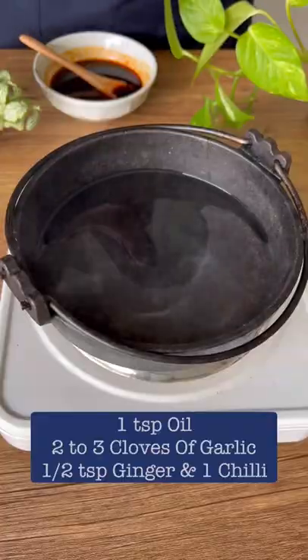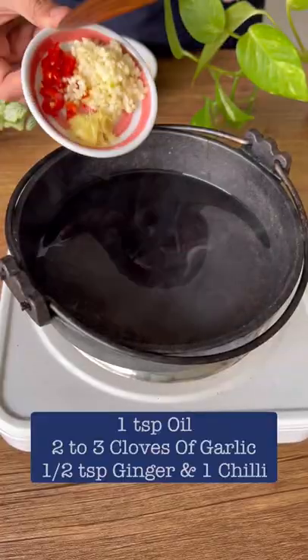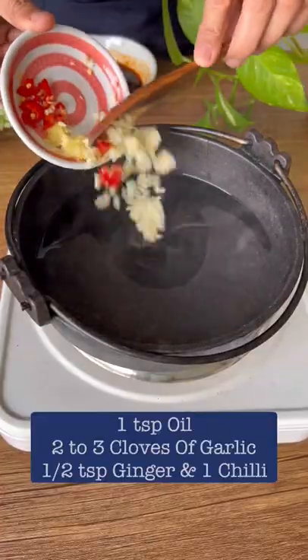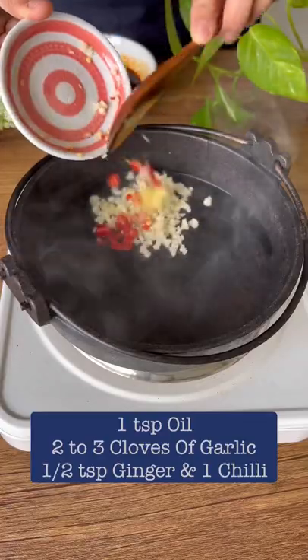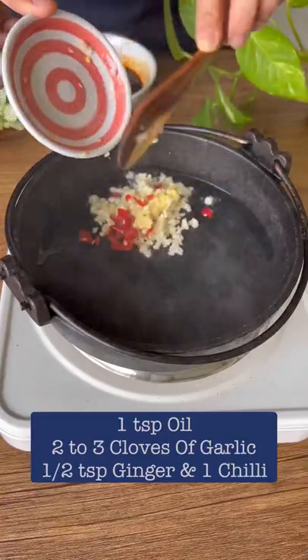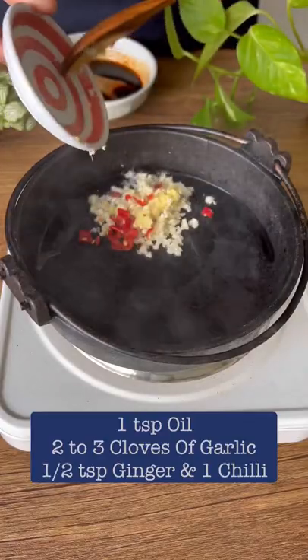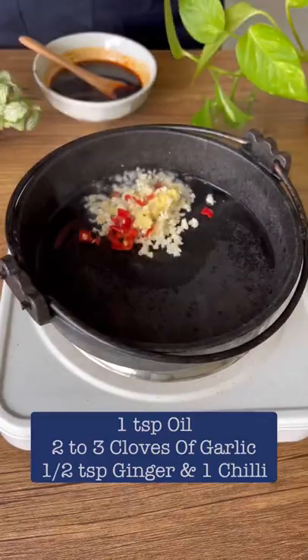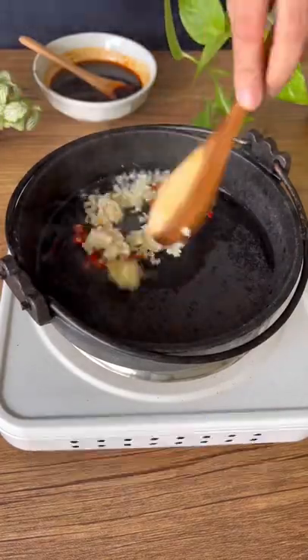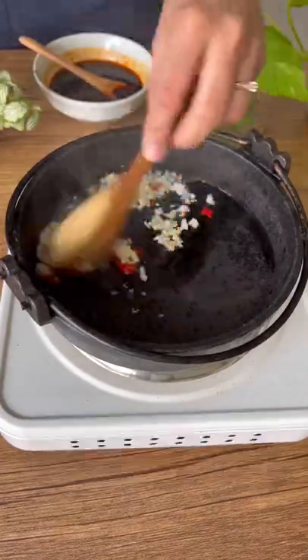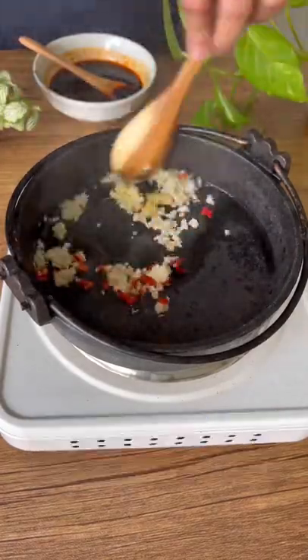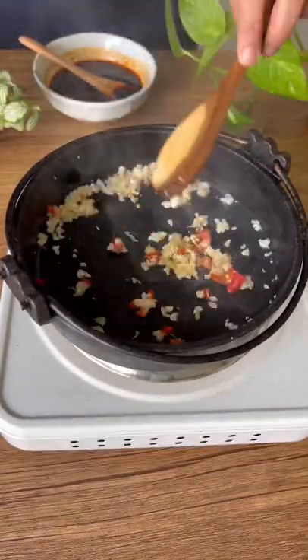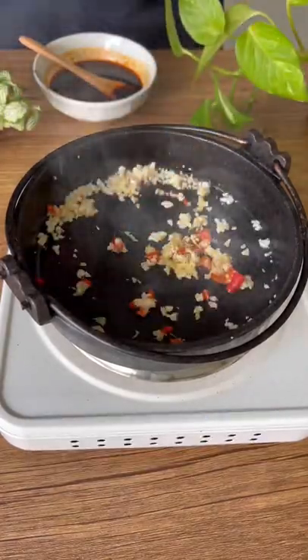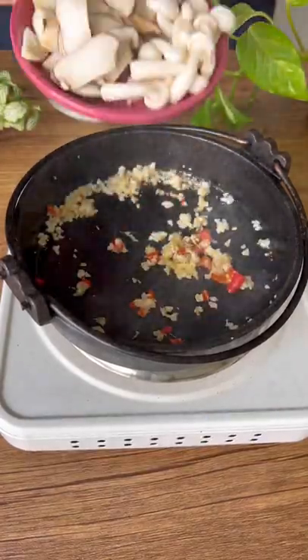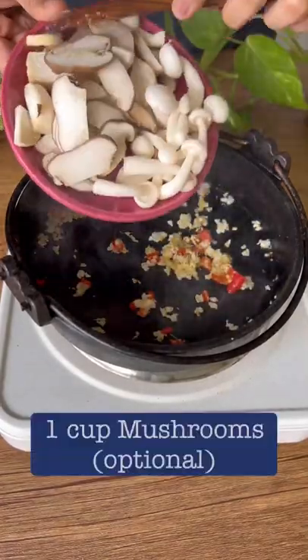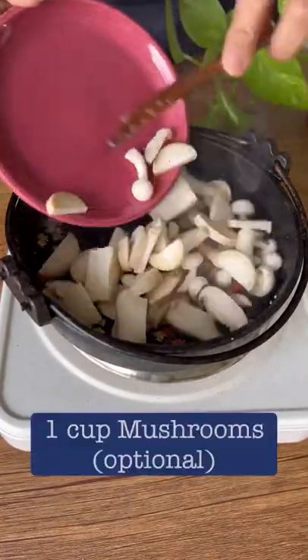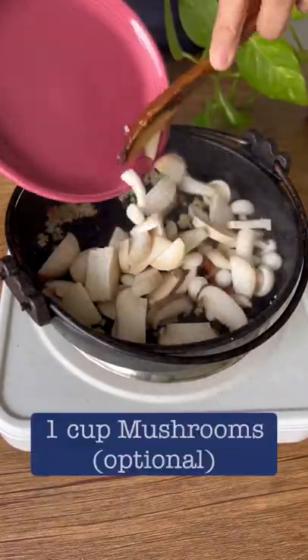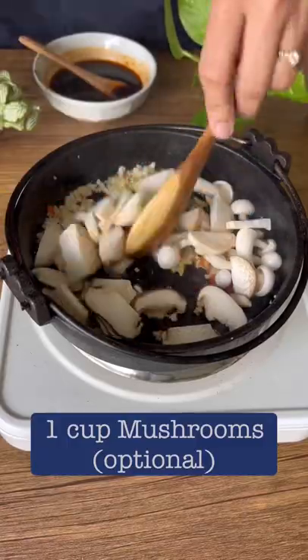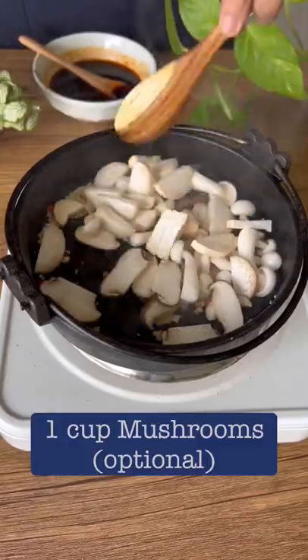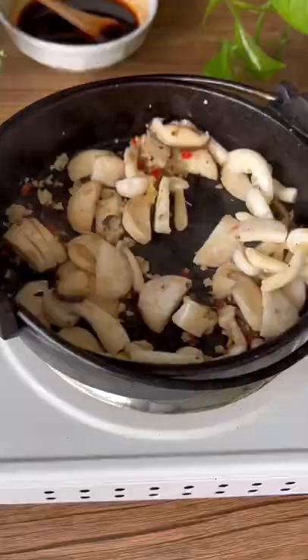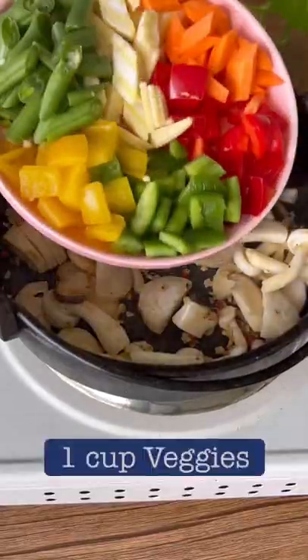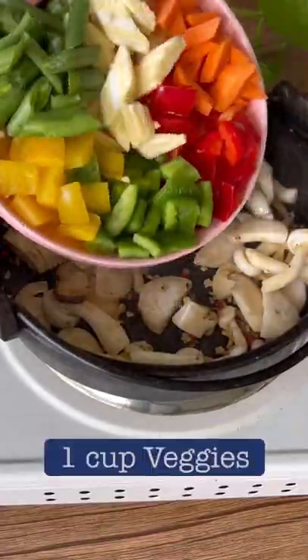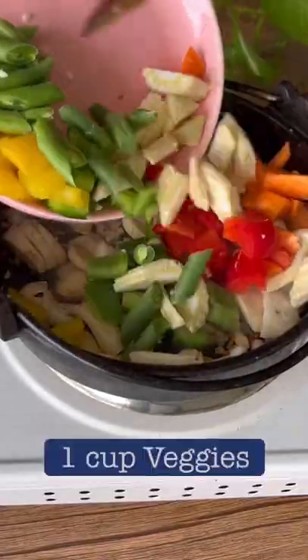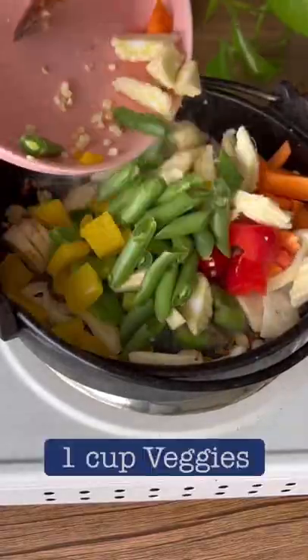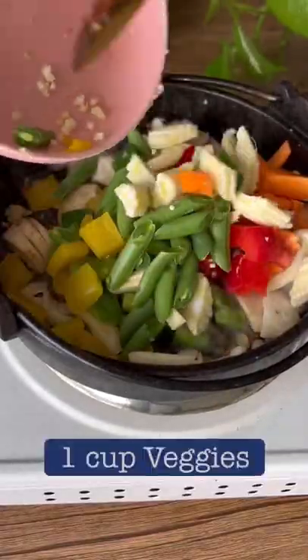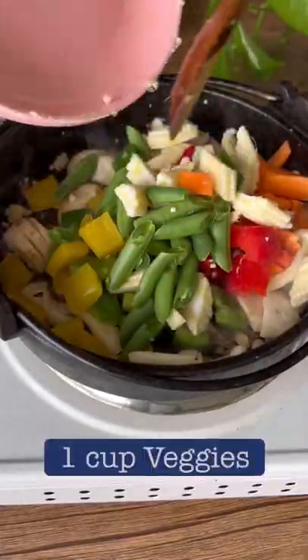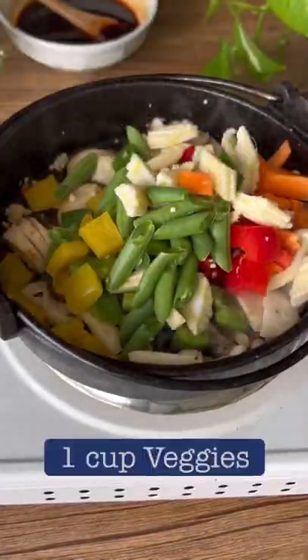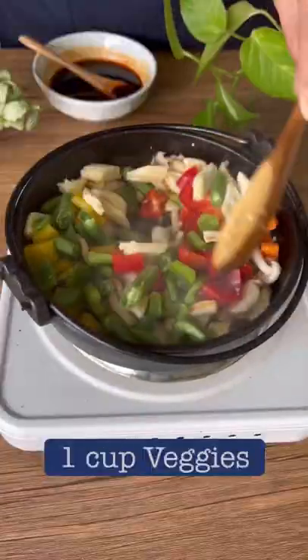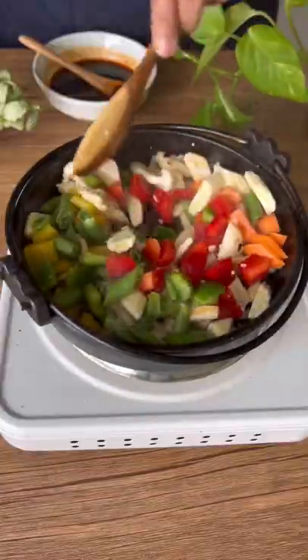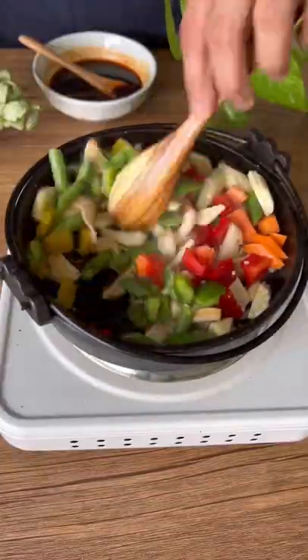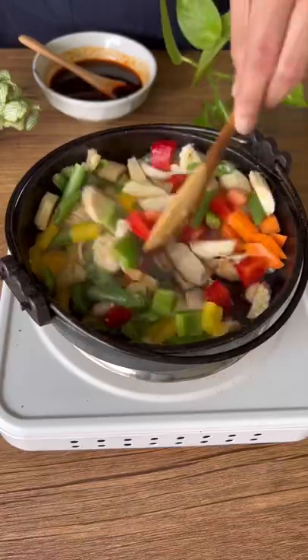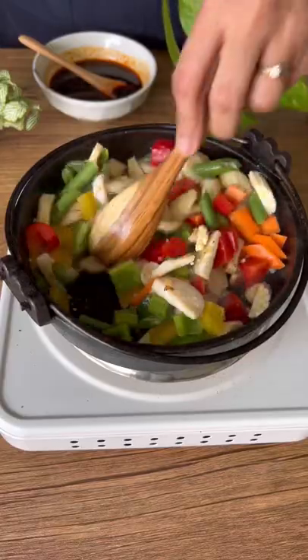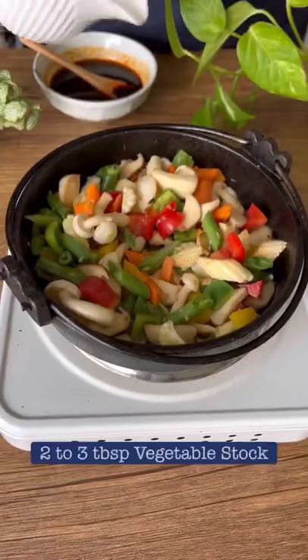In a skillet, add some ginger, chili, and garlic. Cook it for about 30 seconds, then add in some mushrooms and veggies of your choice — it's totally up to you what veggies you want to add.